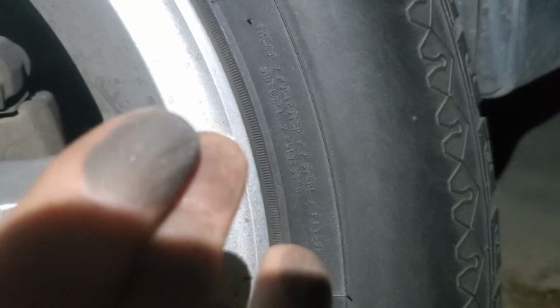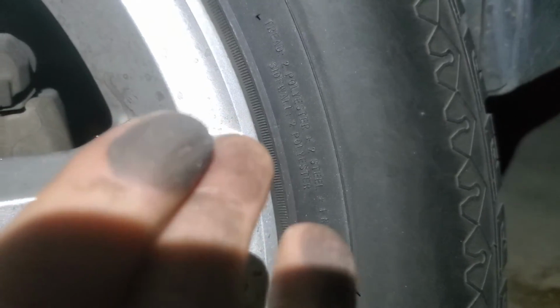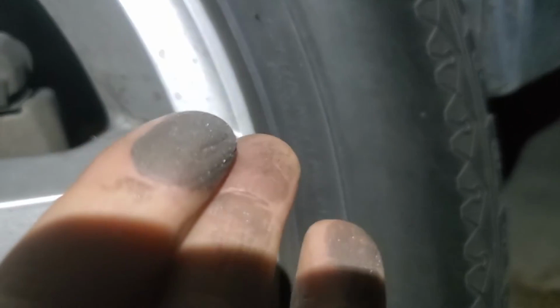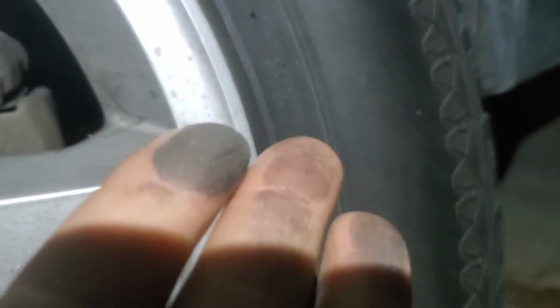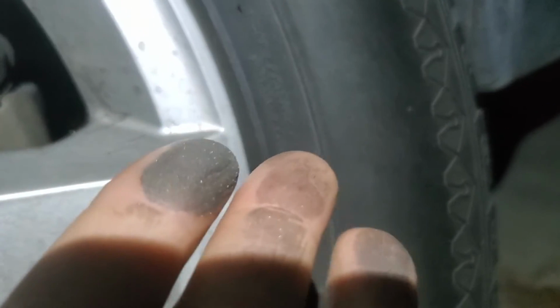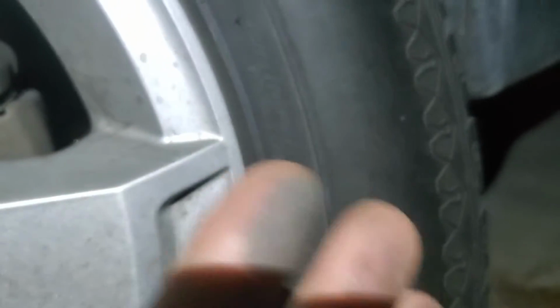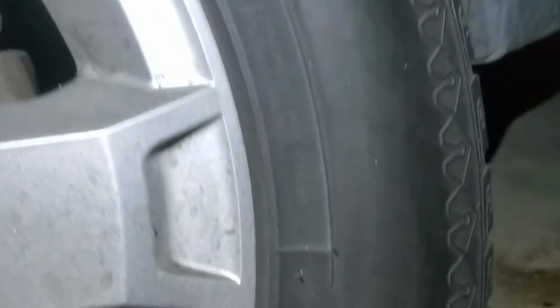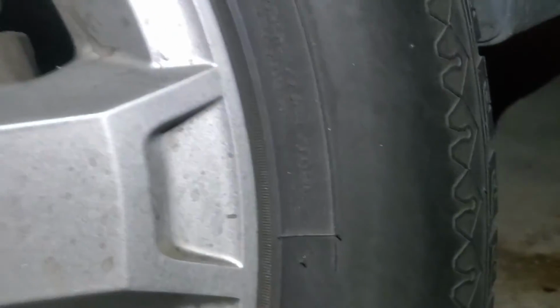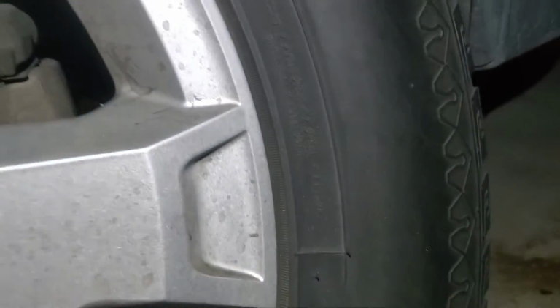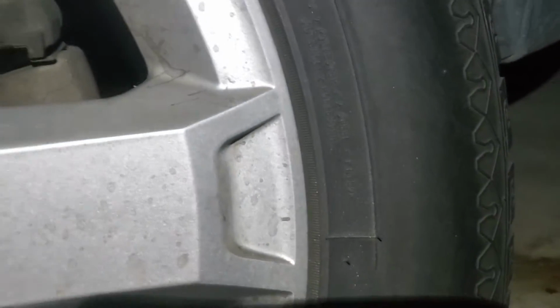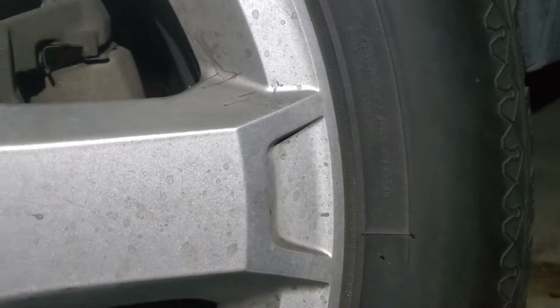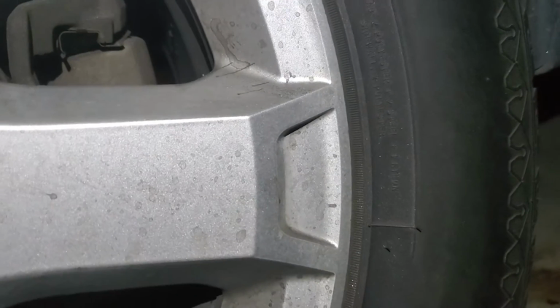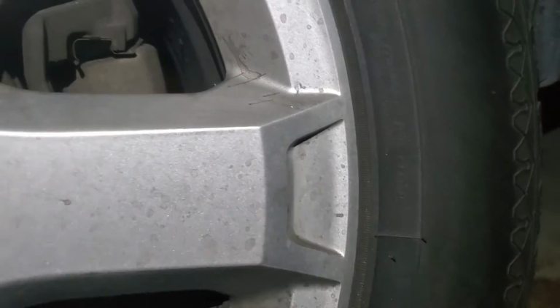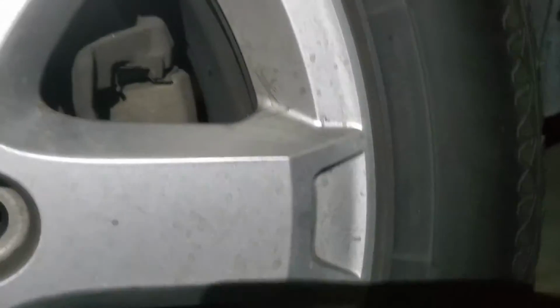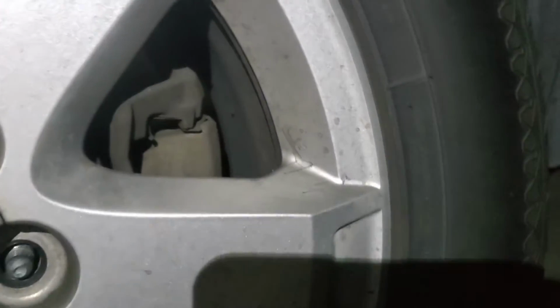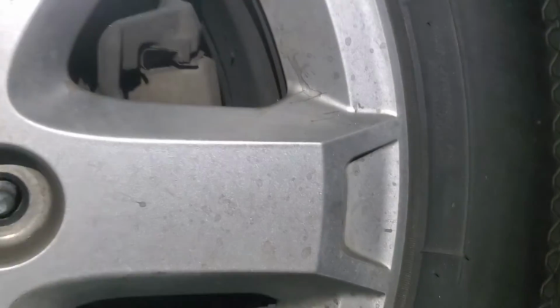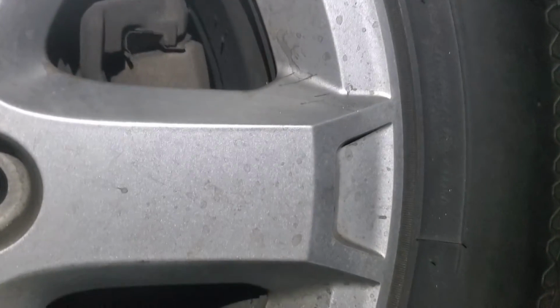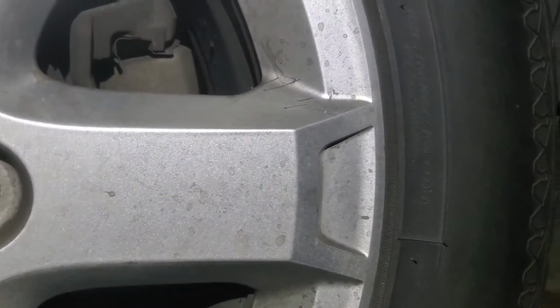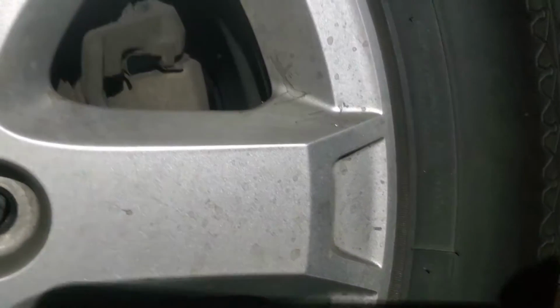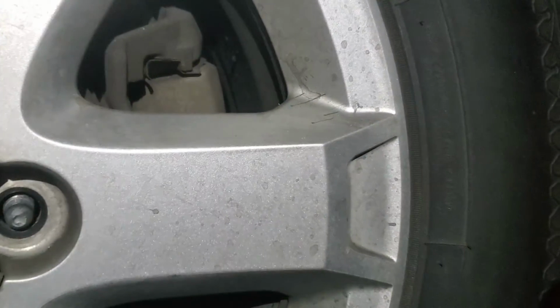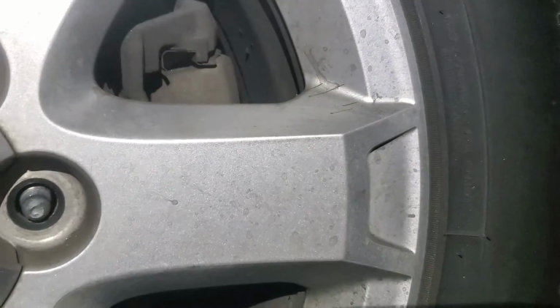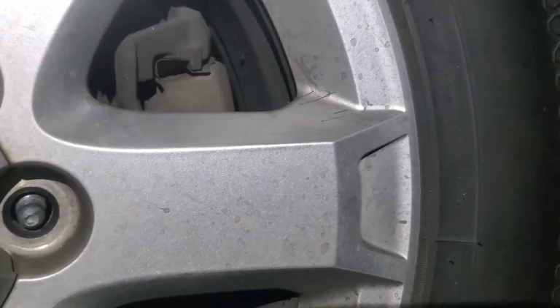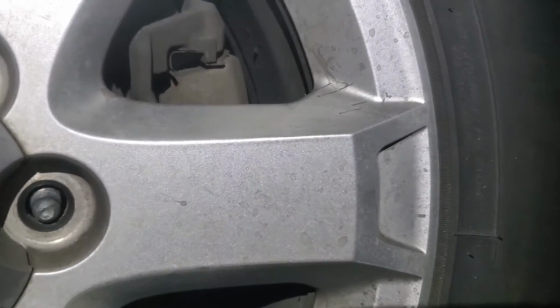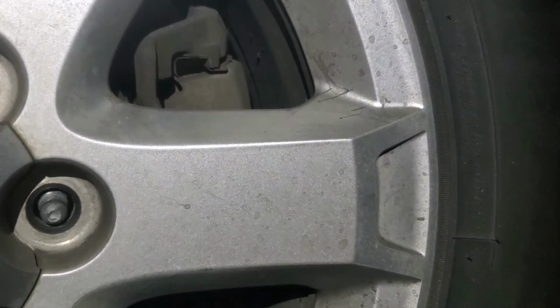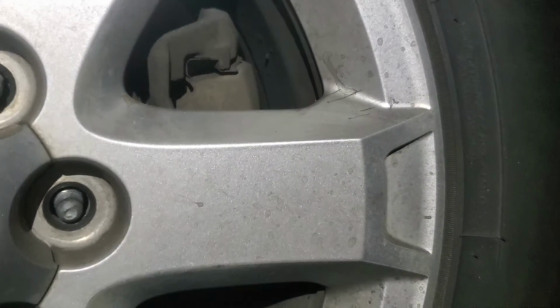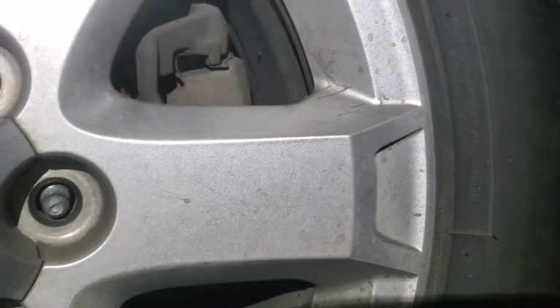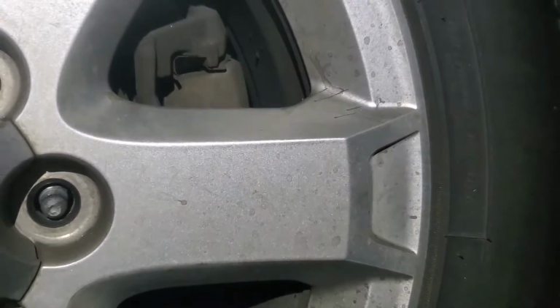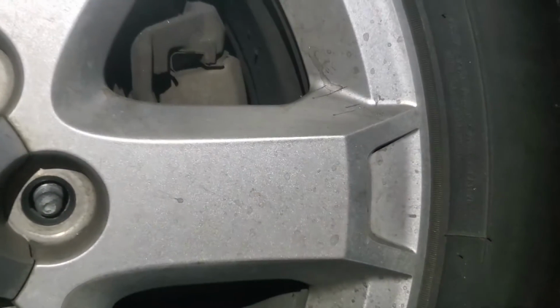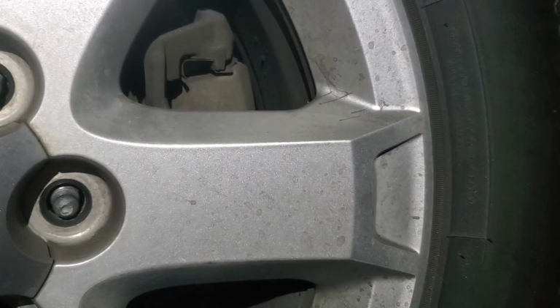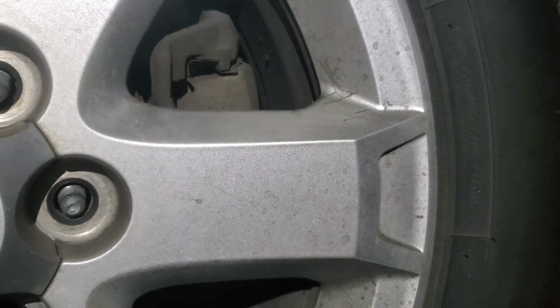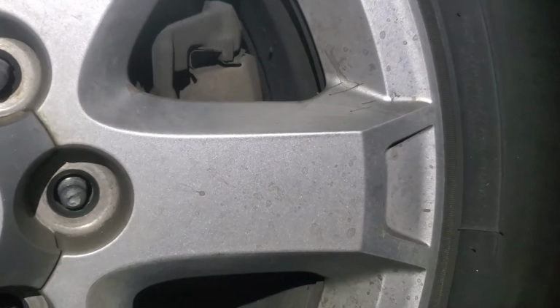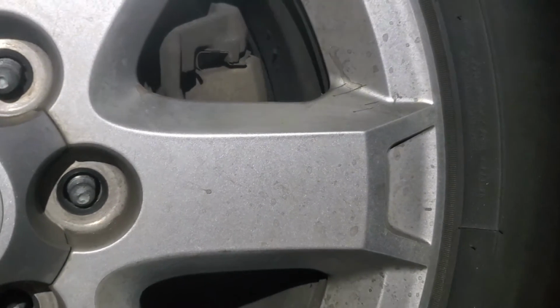This is the result of metal on metal contact. Basically your brake pads and your rotors are destroying themselves.